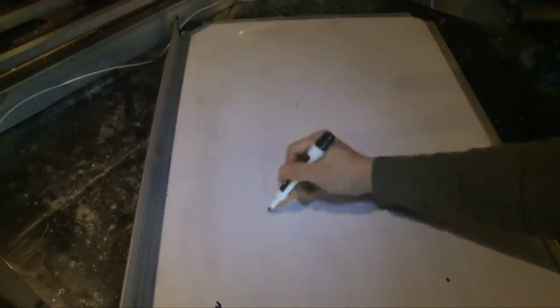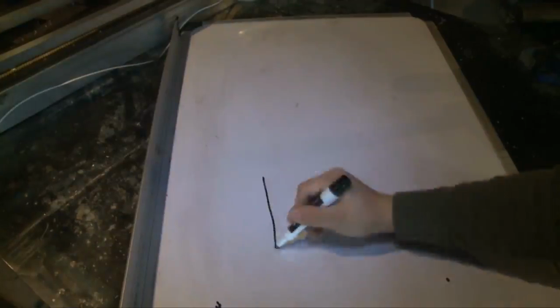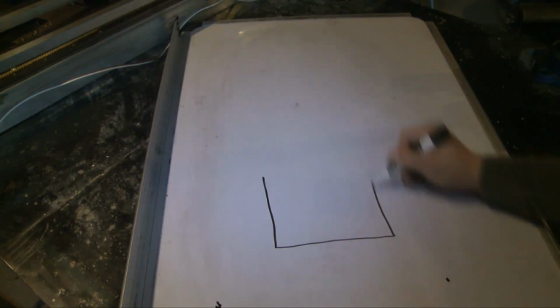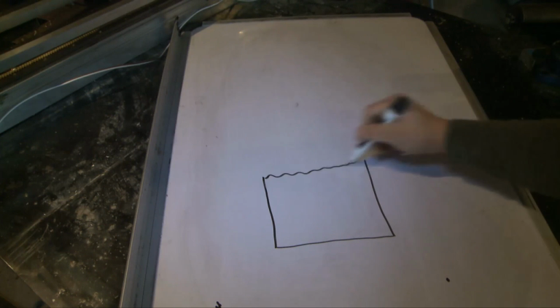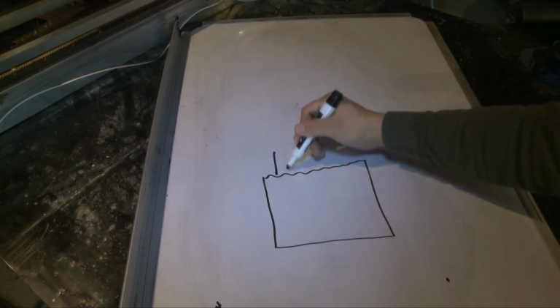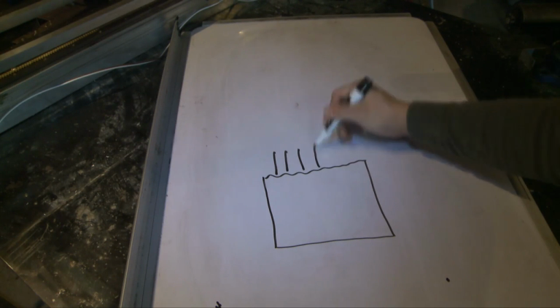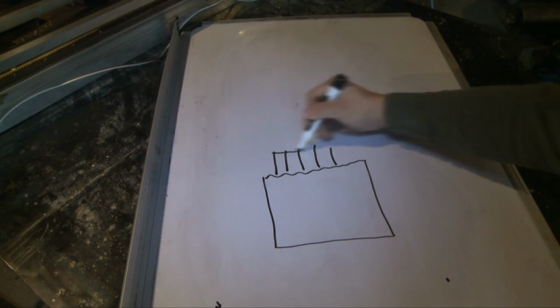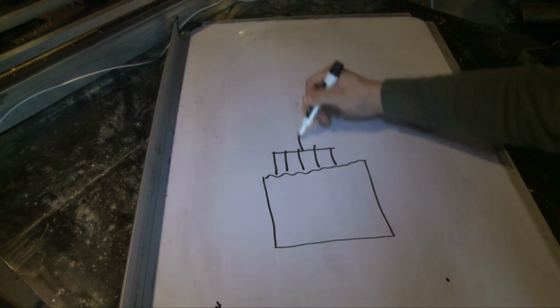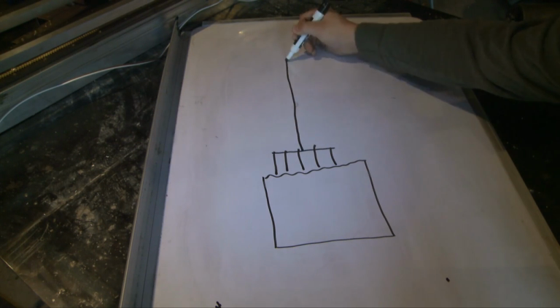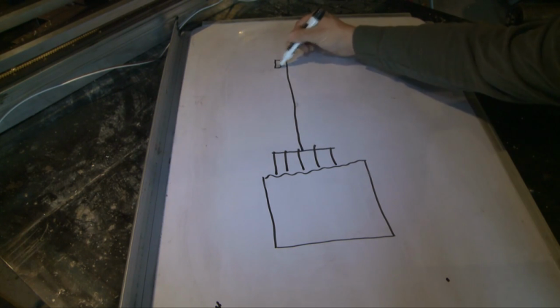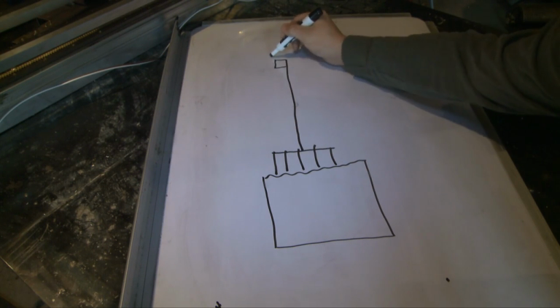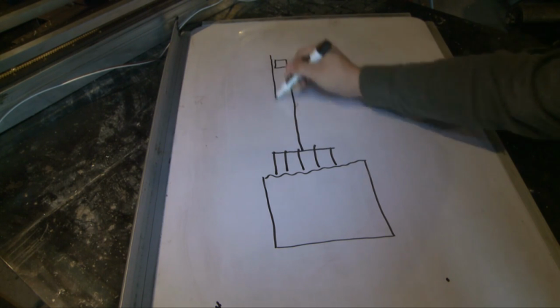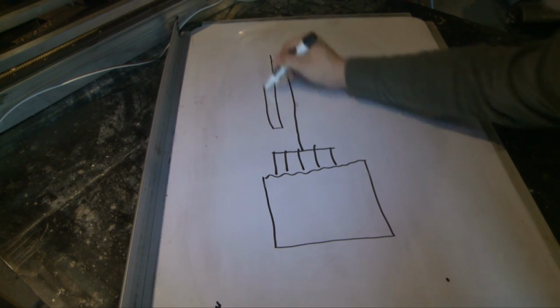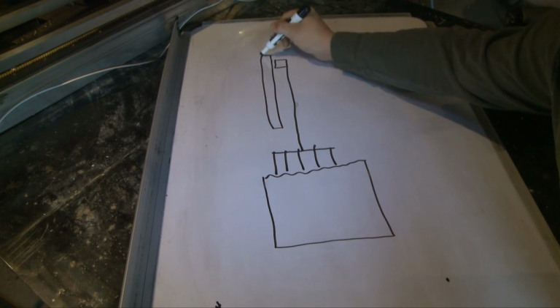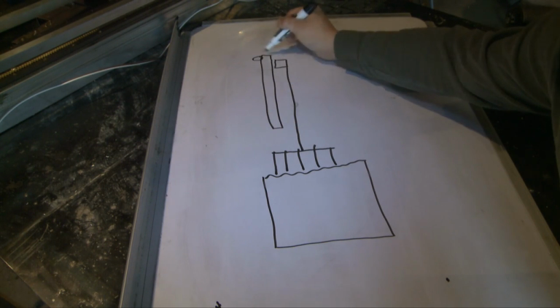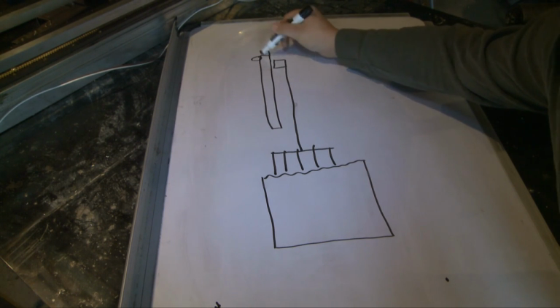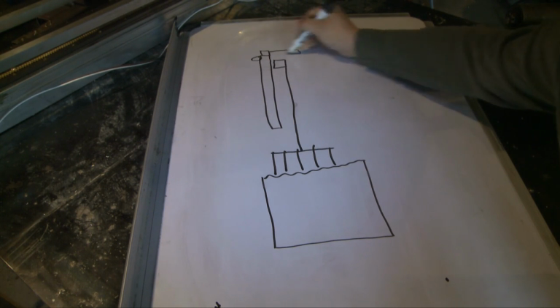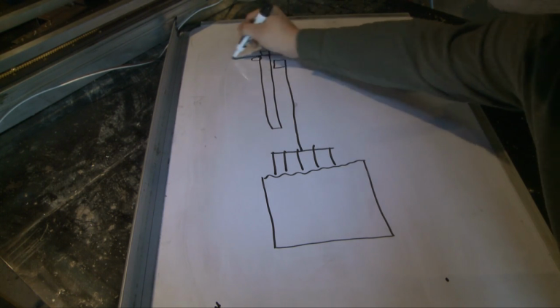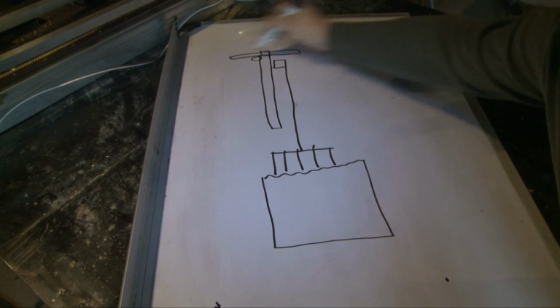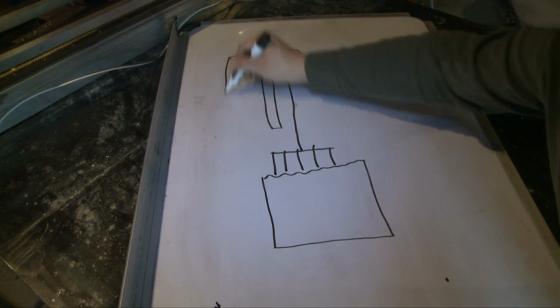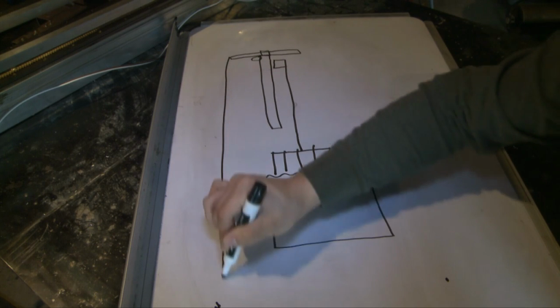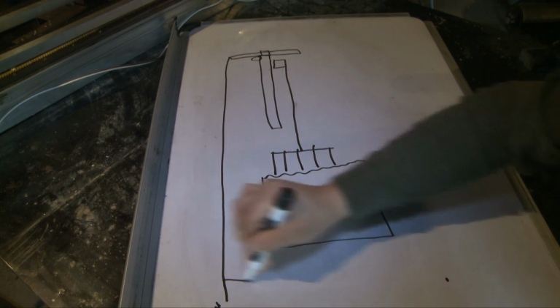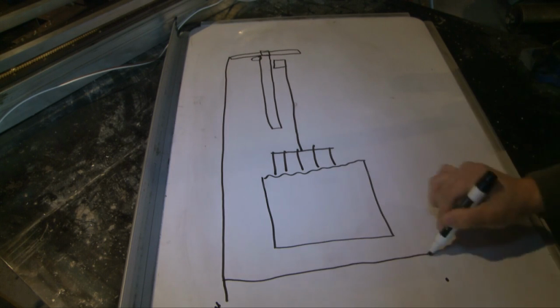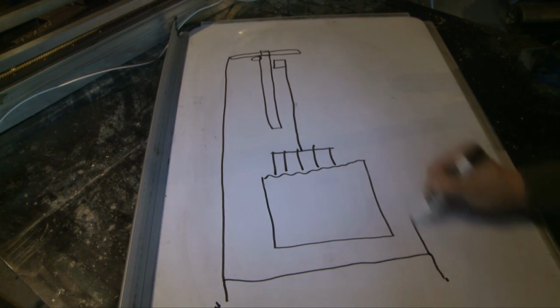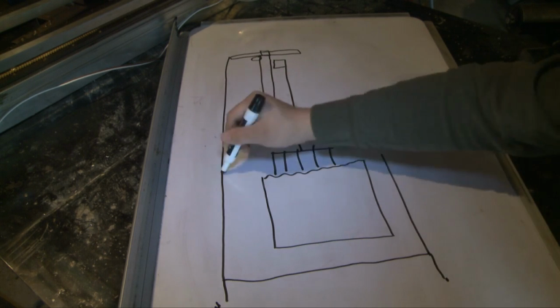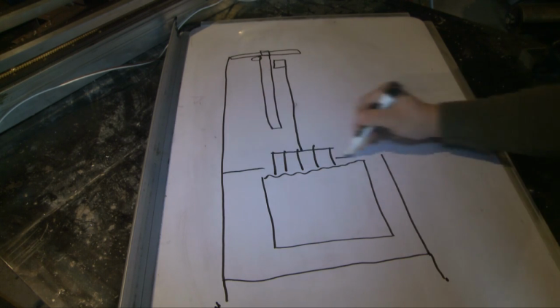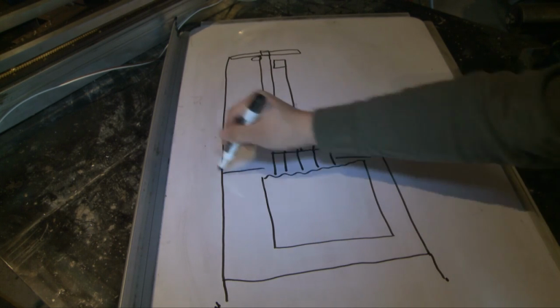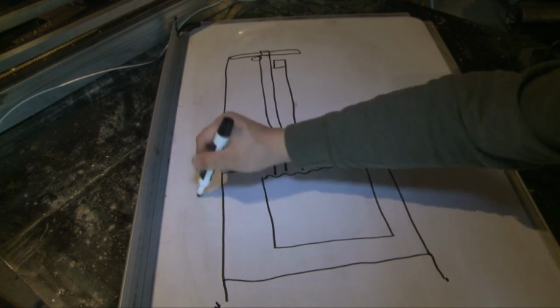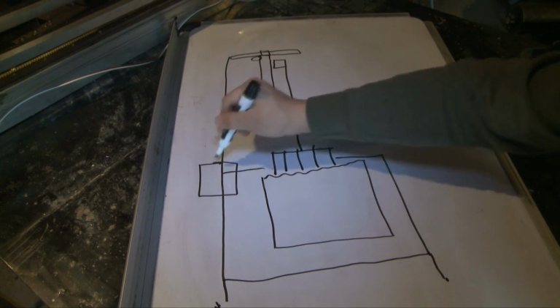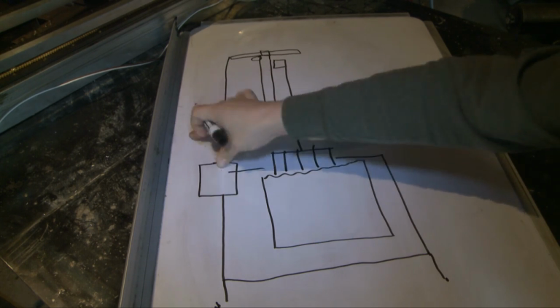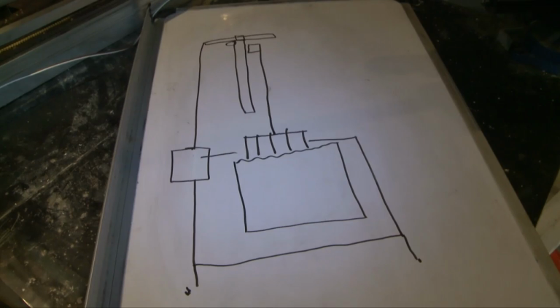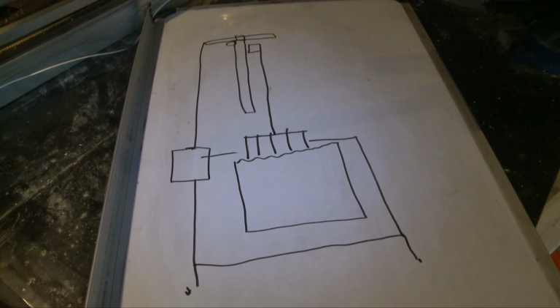This build is going to require many different elements. First, we need to build a frame. Then we need to work on all the moving parts, program it, finish the wiring, test it, and install it.